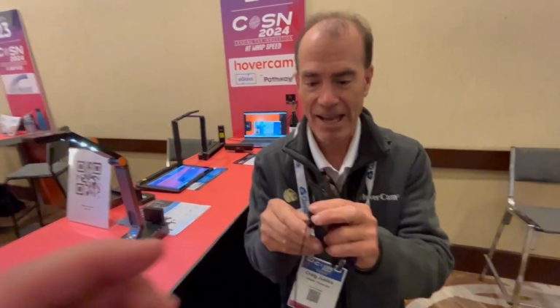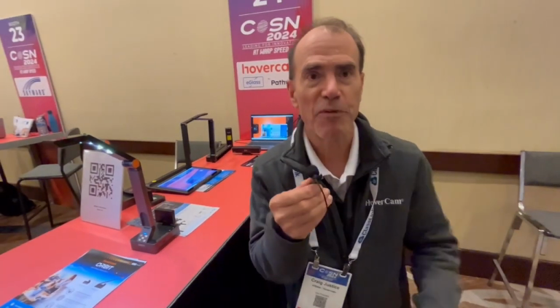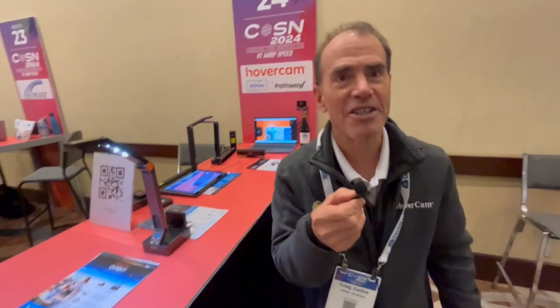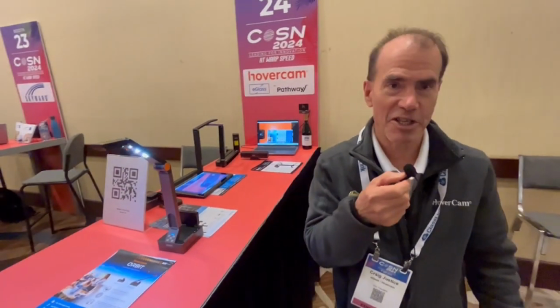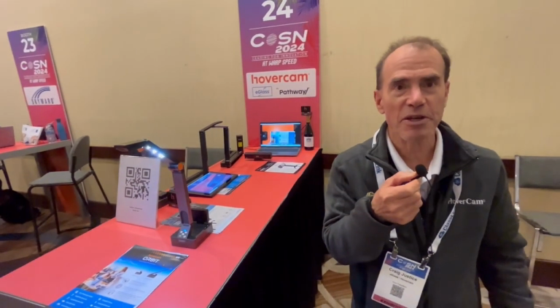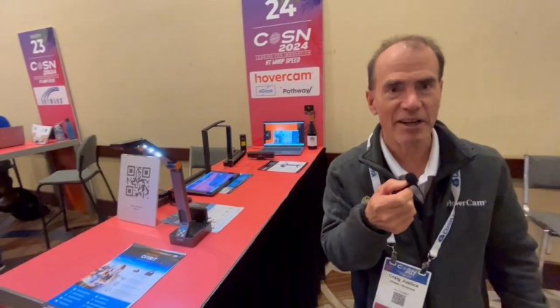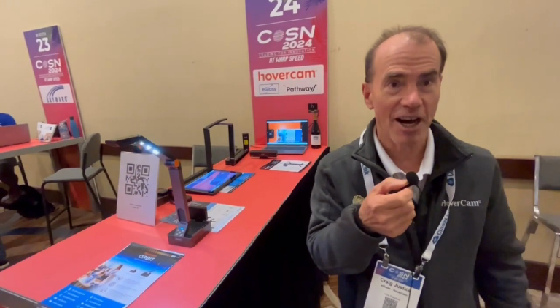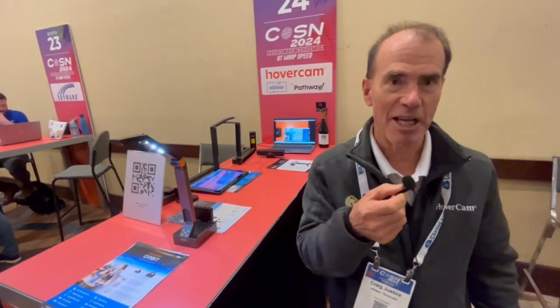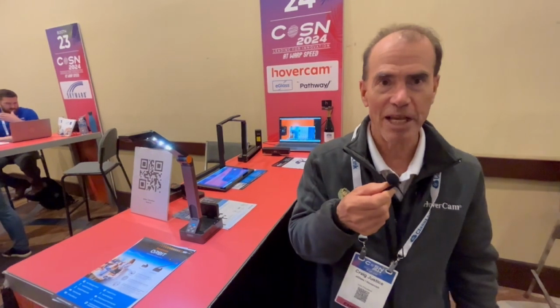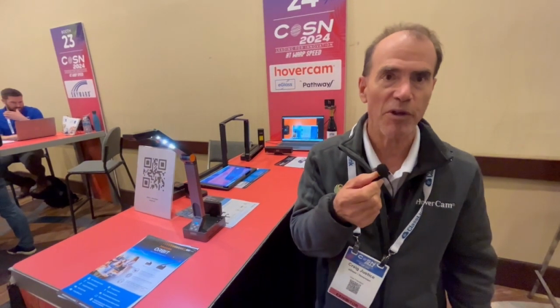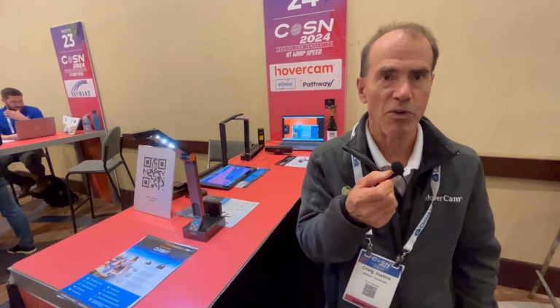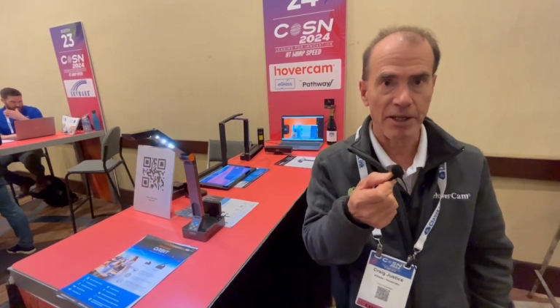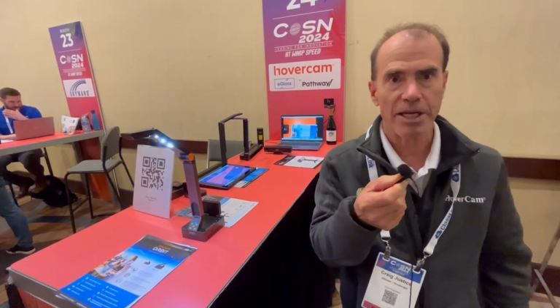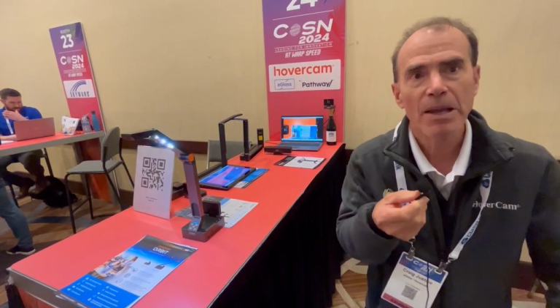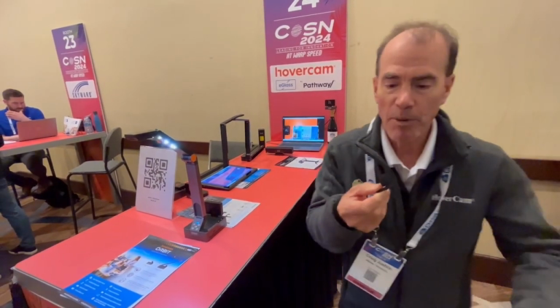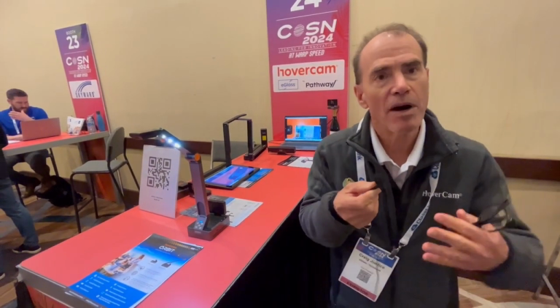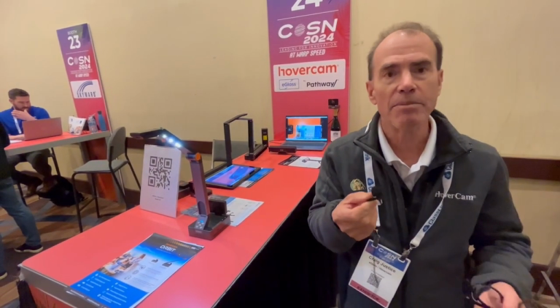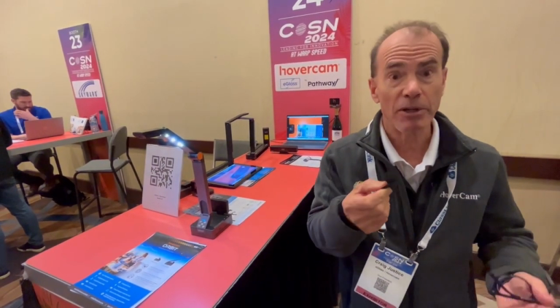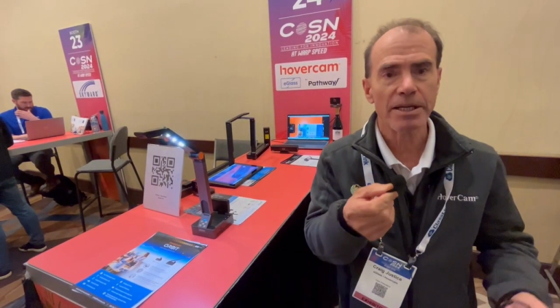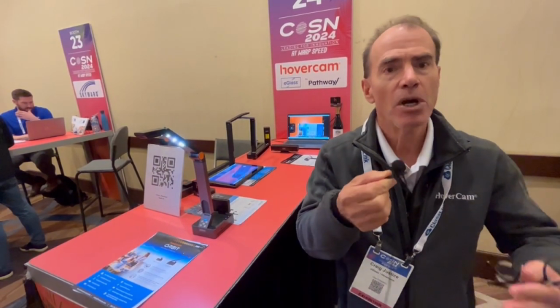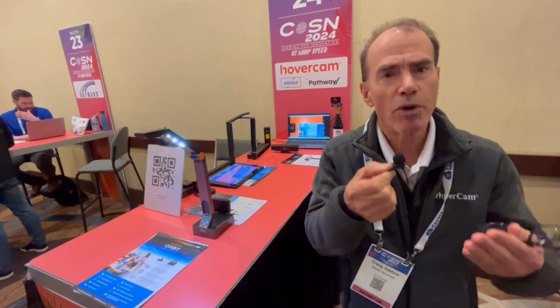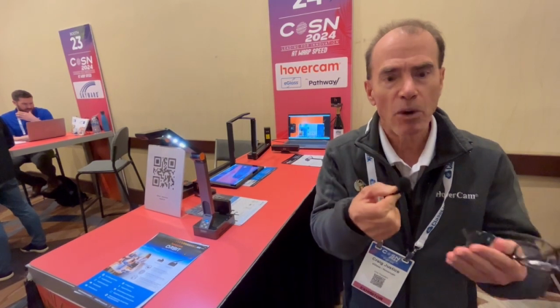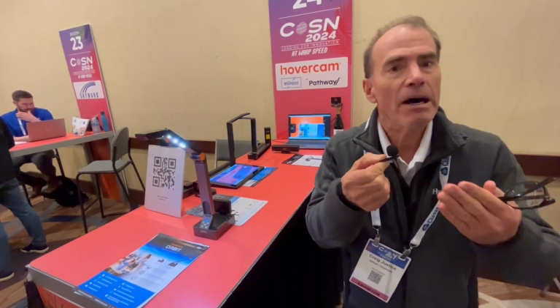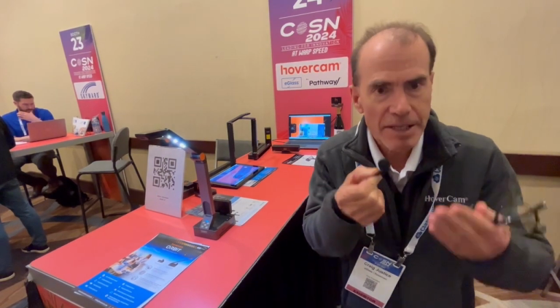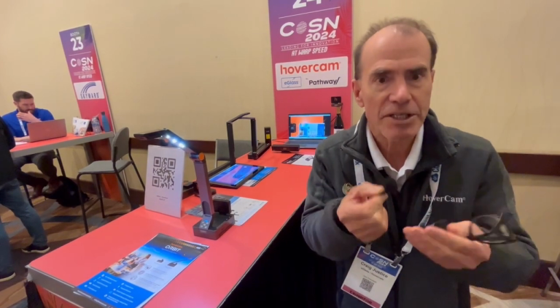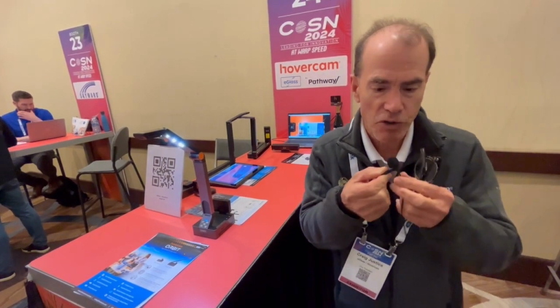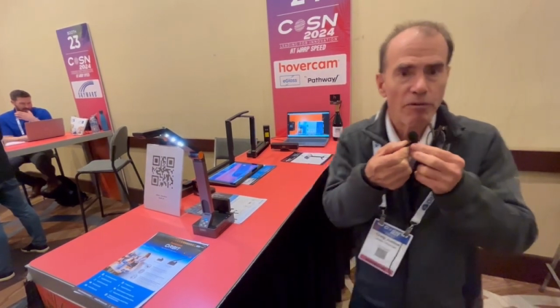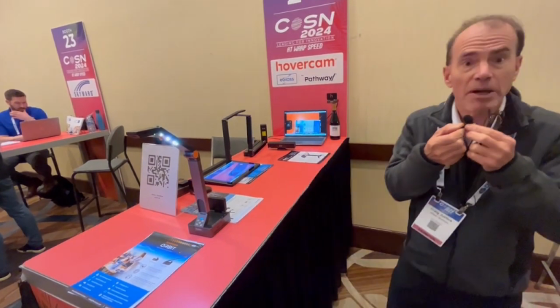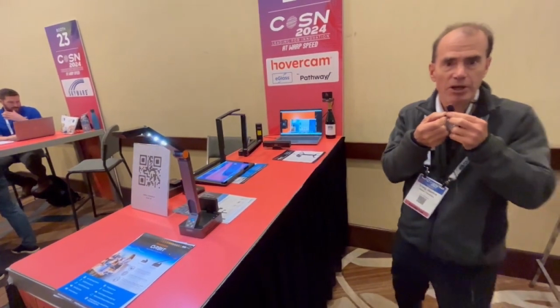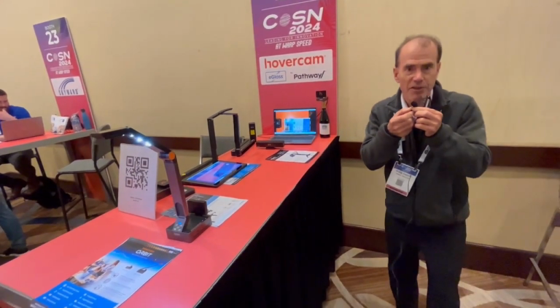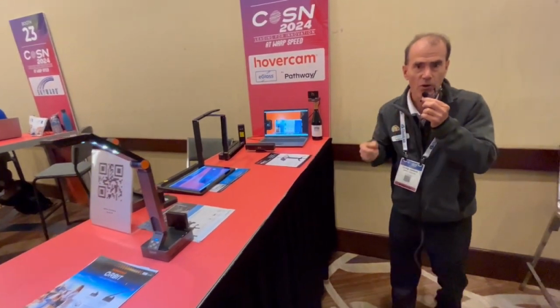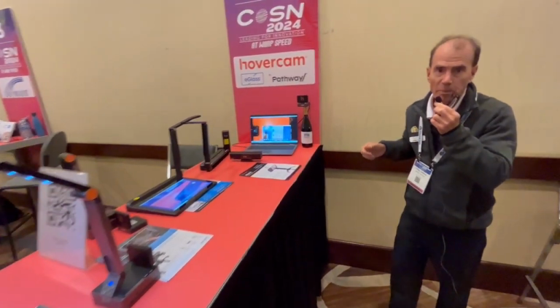It's been 14 years since we reinvented the document camera. We came out with the first USB document camera. But what Hovercam is about today is we're about untethering teachers from their interactive panel or their whiteboard.